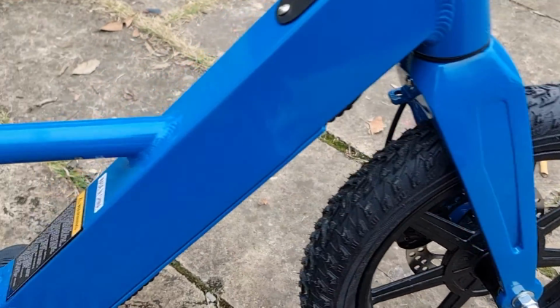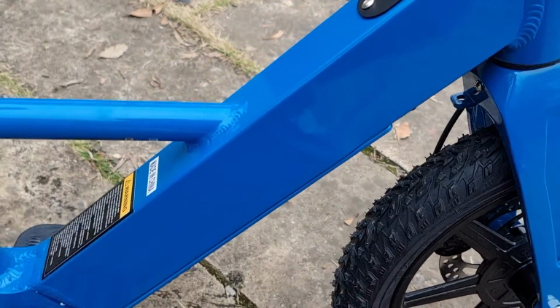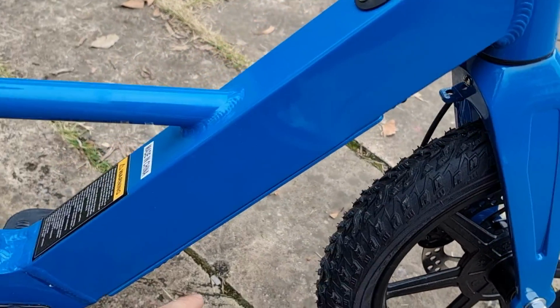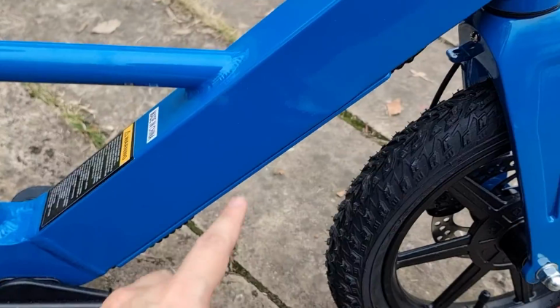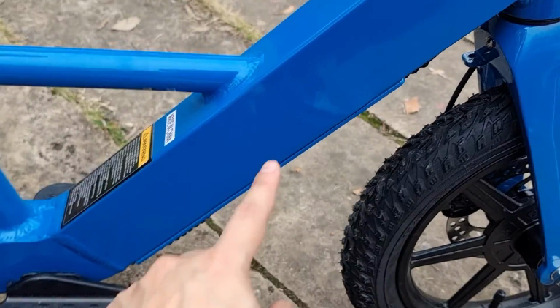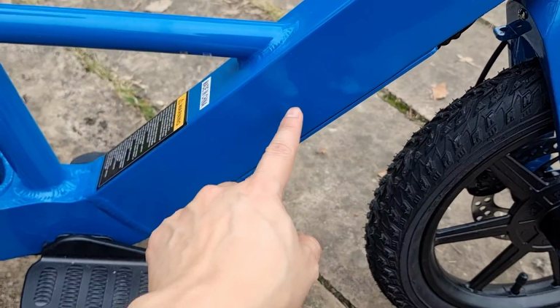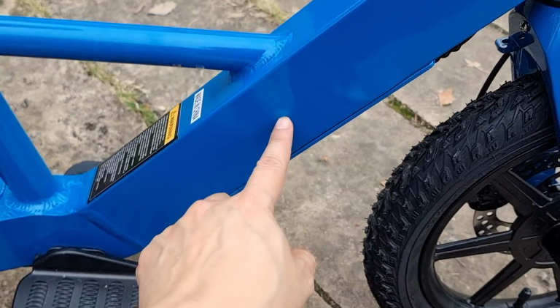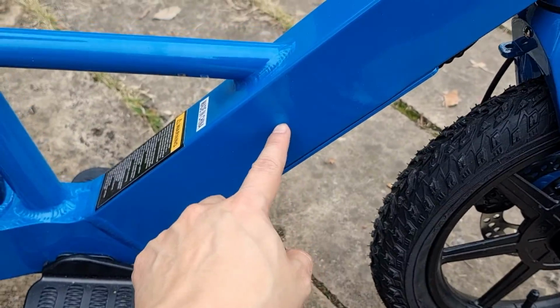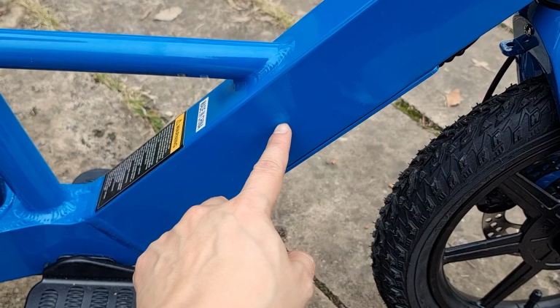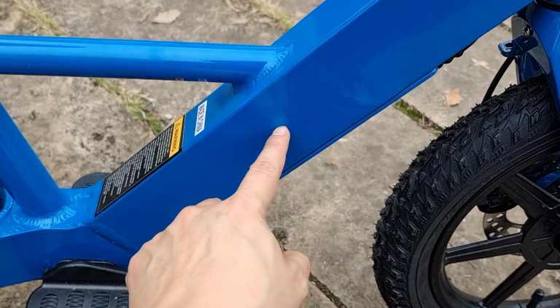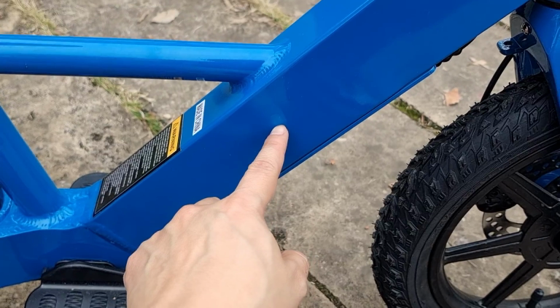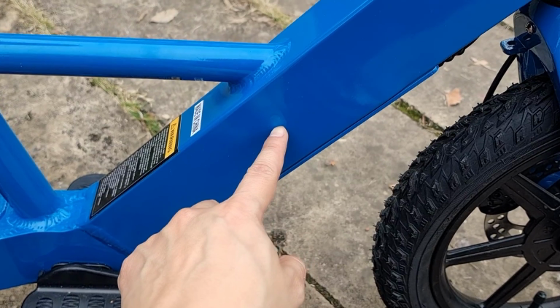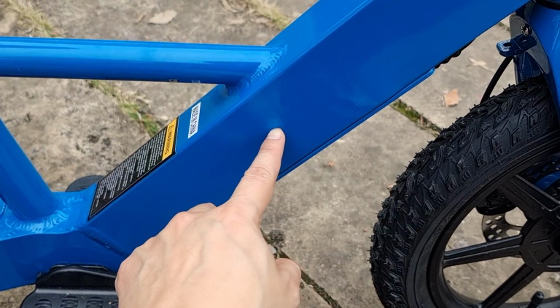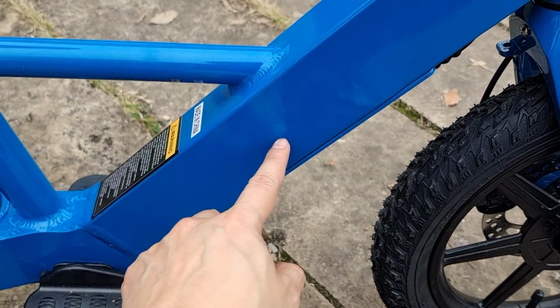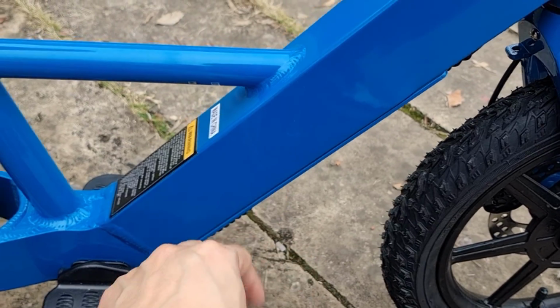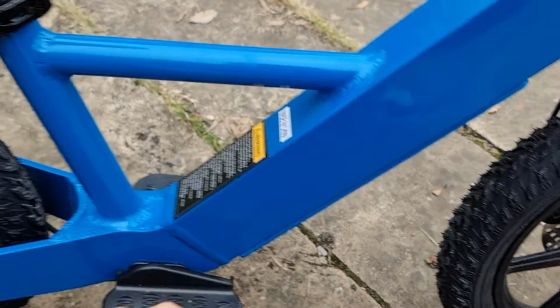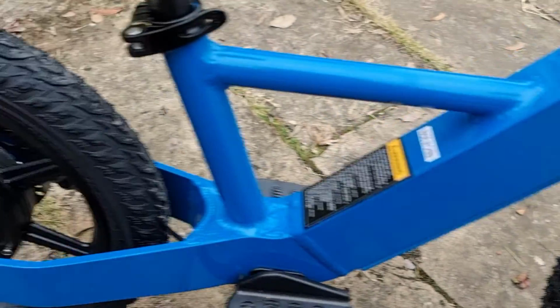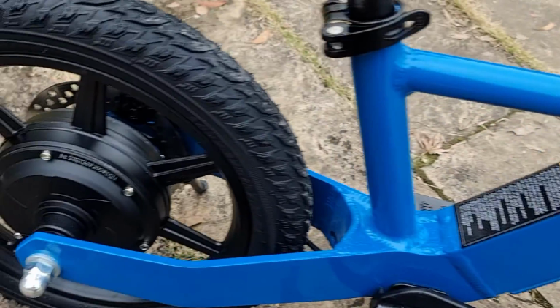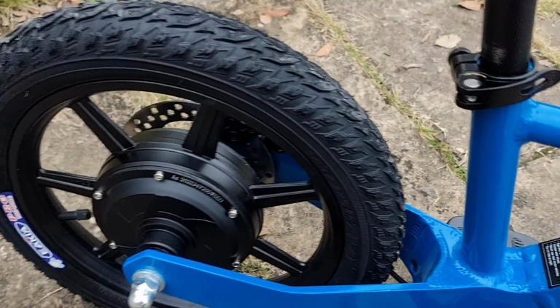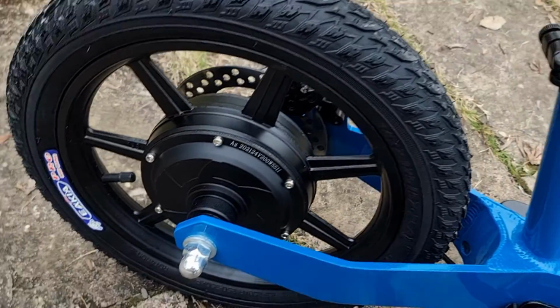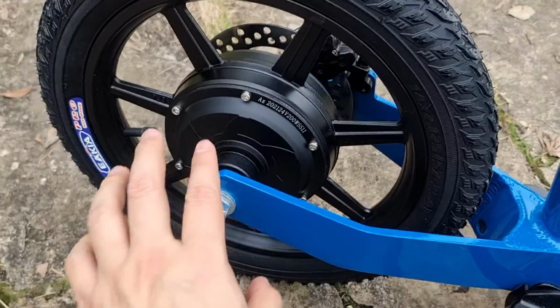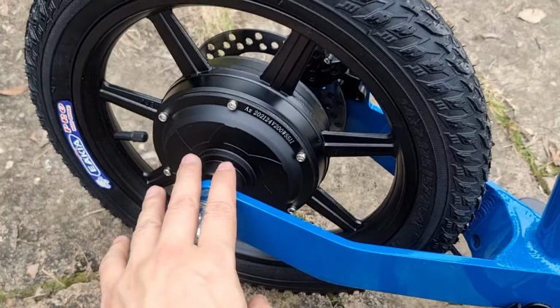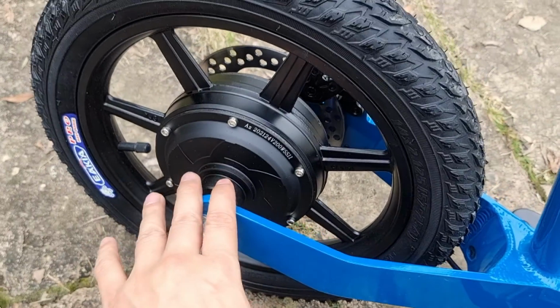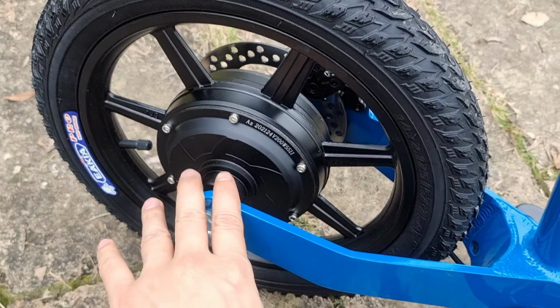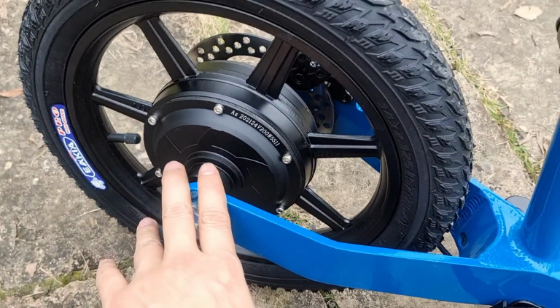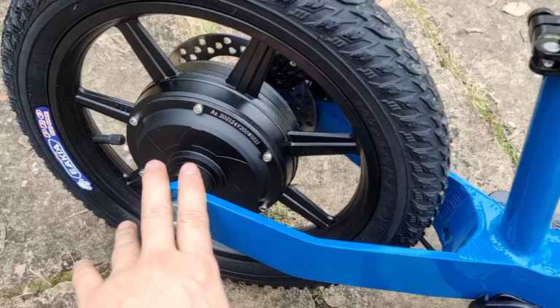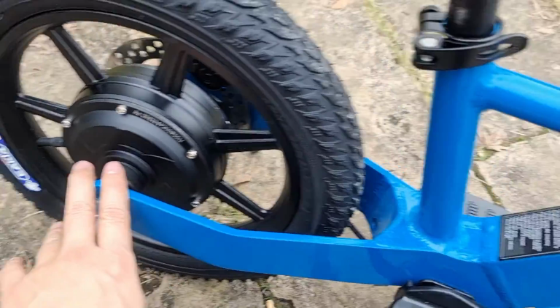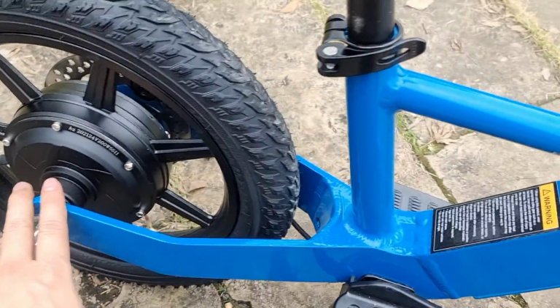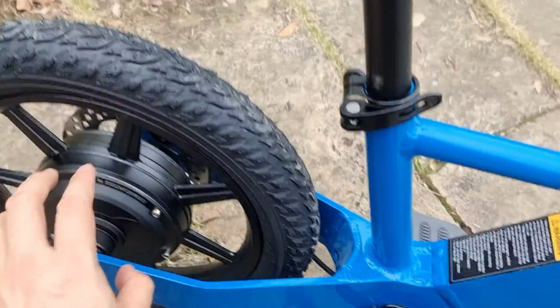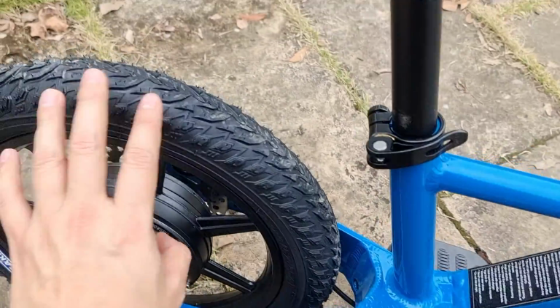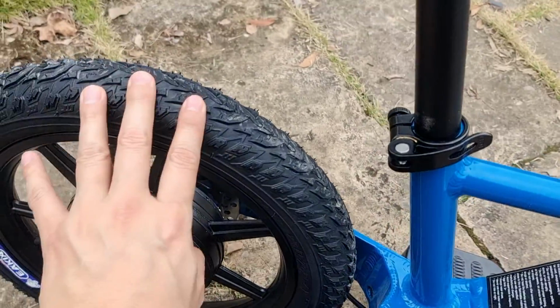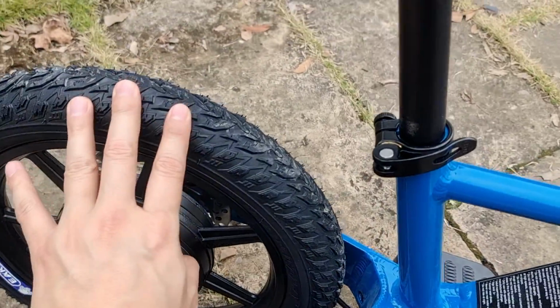We put the battery inside at 24V, 5.5Ah. This is our brushed motor, 200 watts, and it's a 14-inch tire.